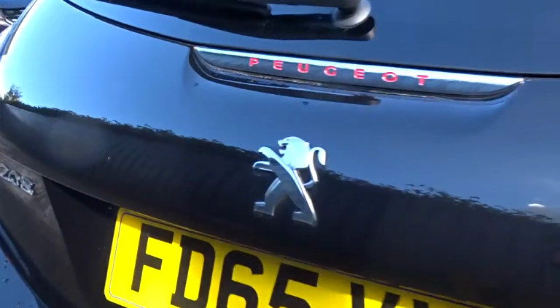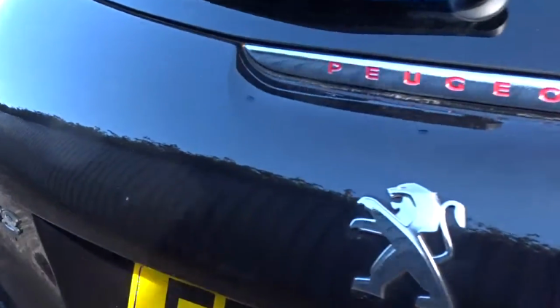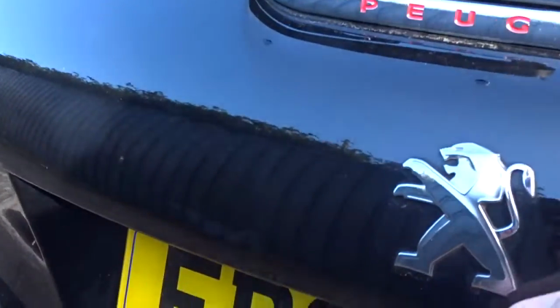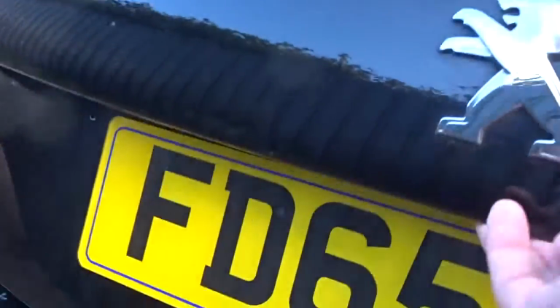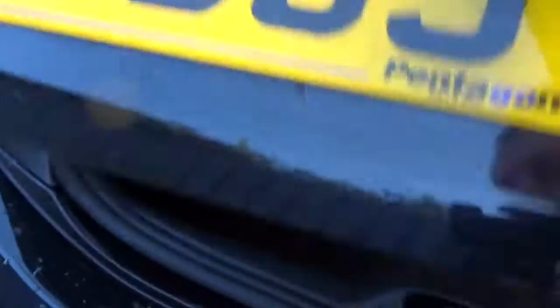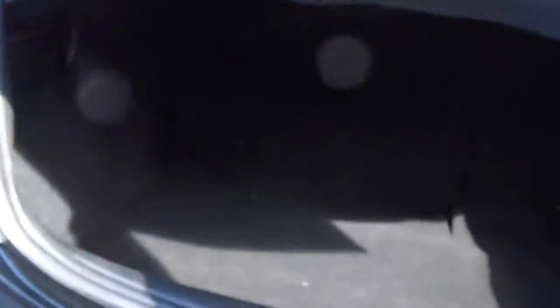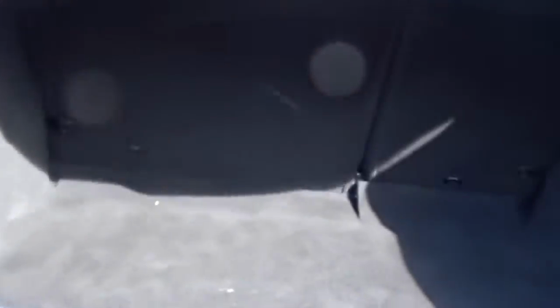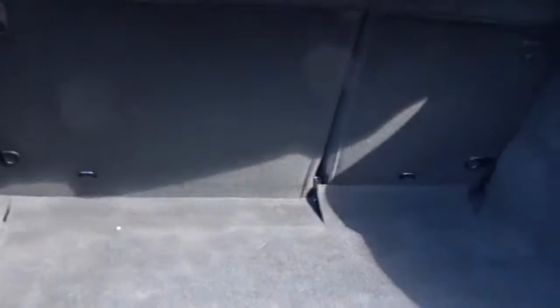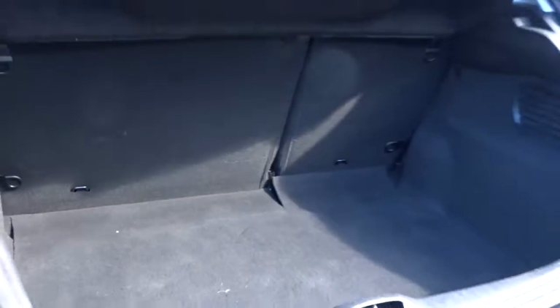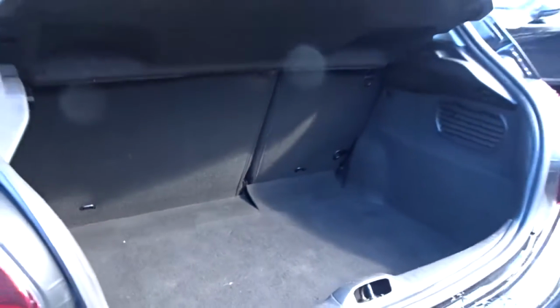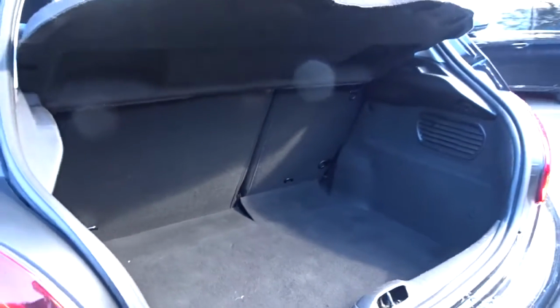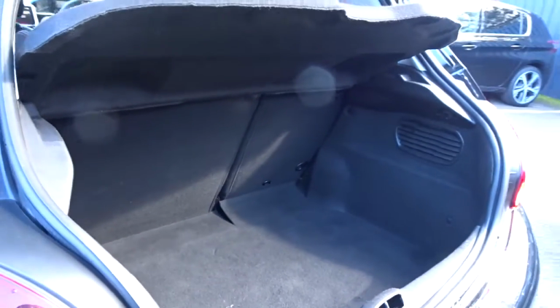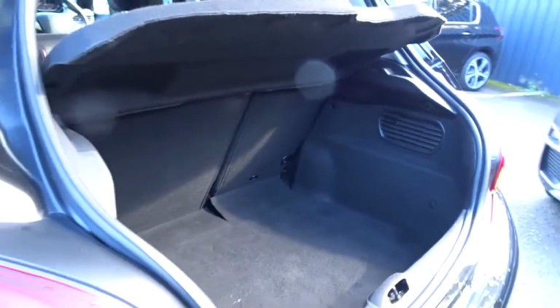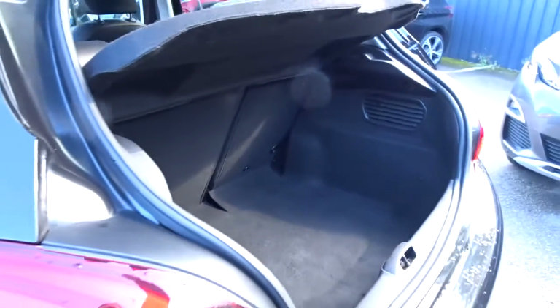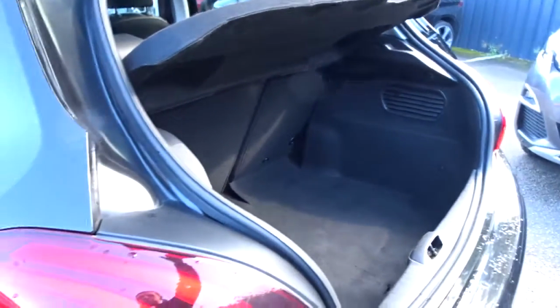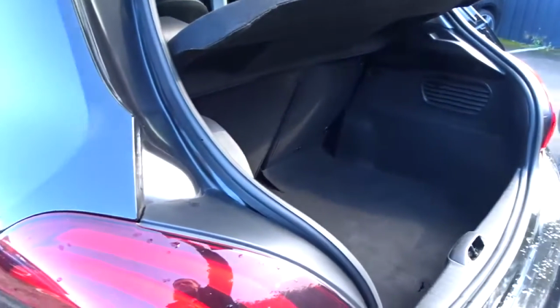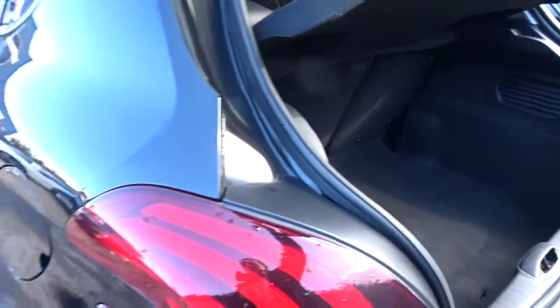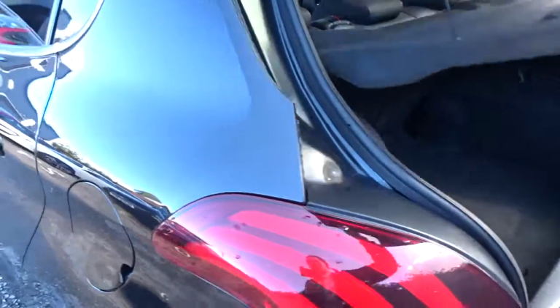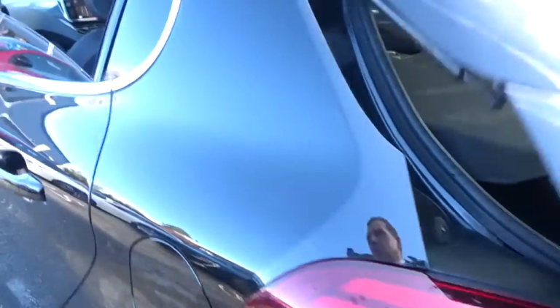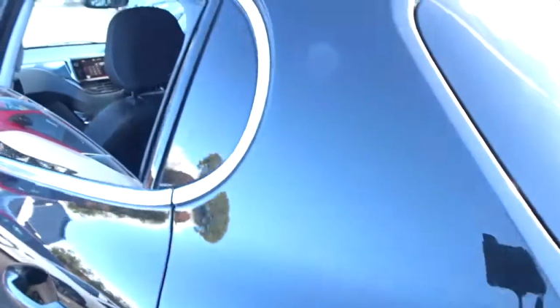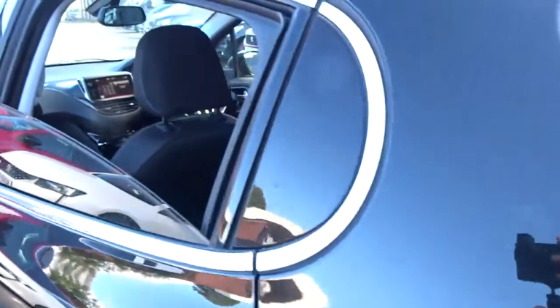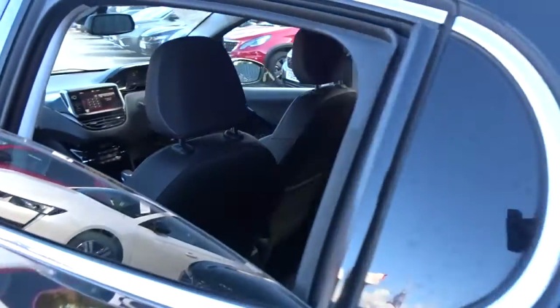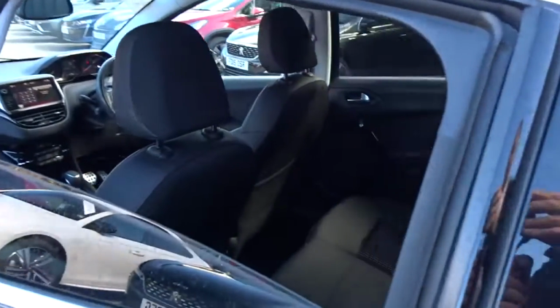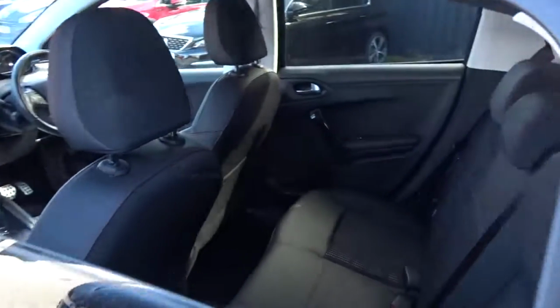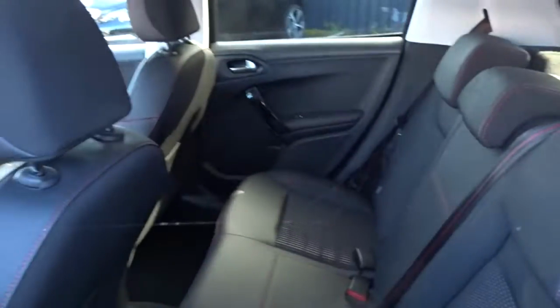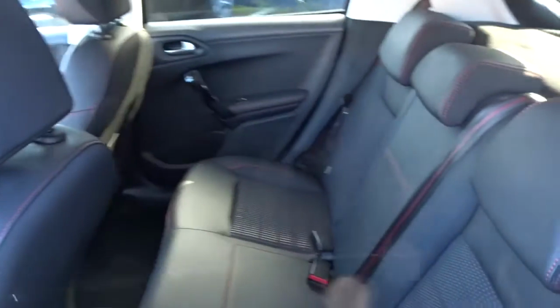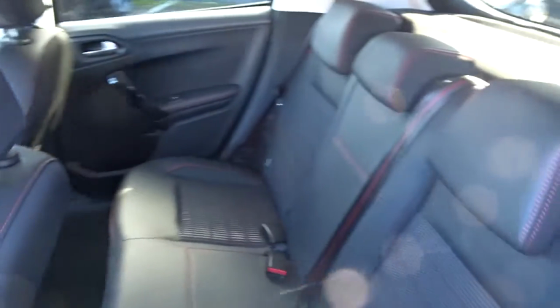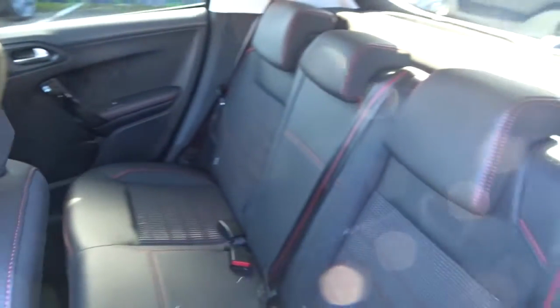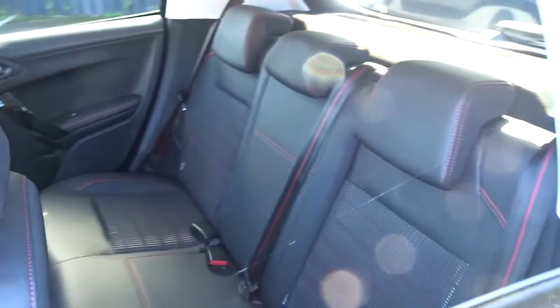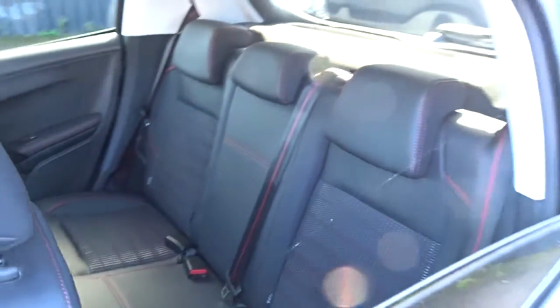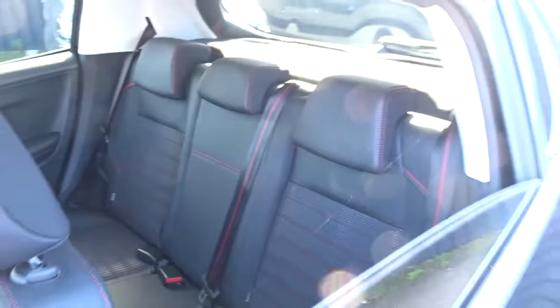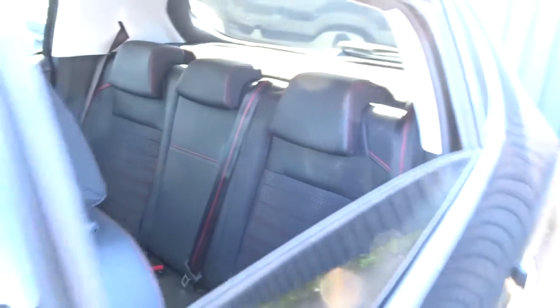It's got an excellent size boot area which comes complete with 60/40 split rear fold seats, with ISOFIX fittings on the rear for extra security when fitting child seats. With seats intact there's plenty of space in the rear for passengers to sit quite comfortably.